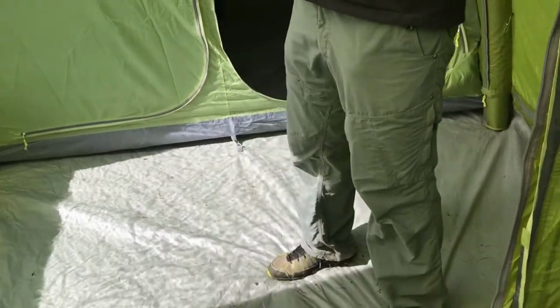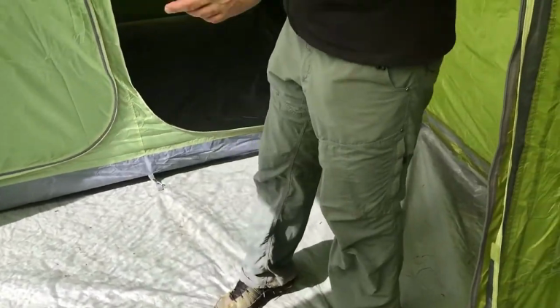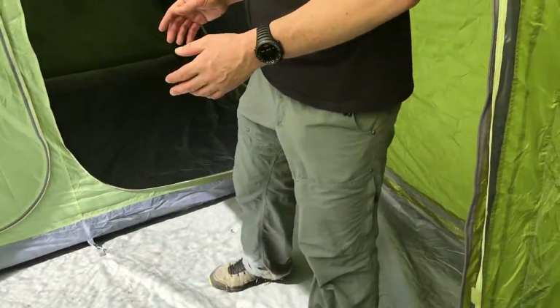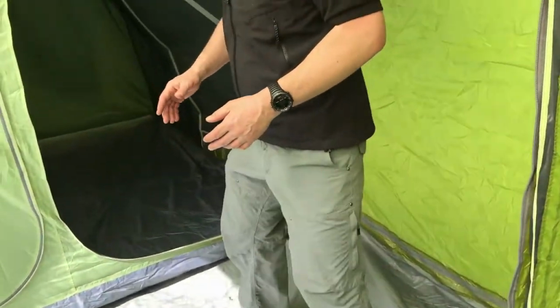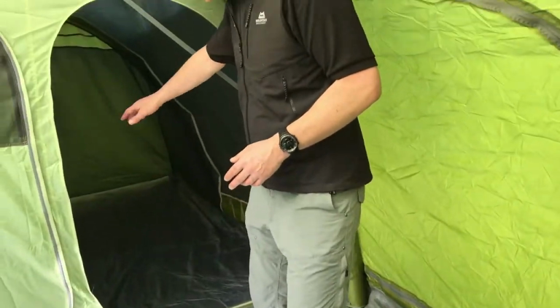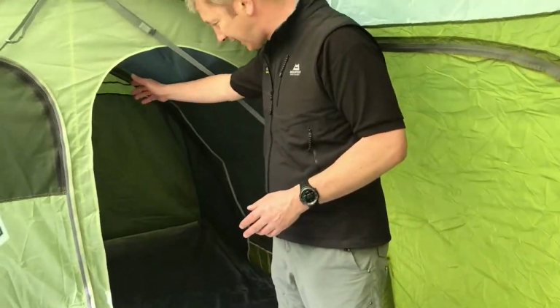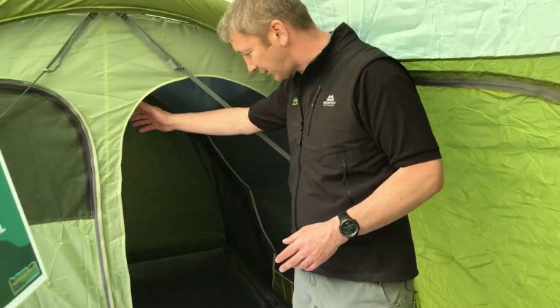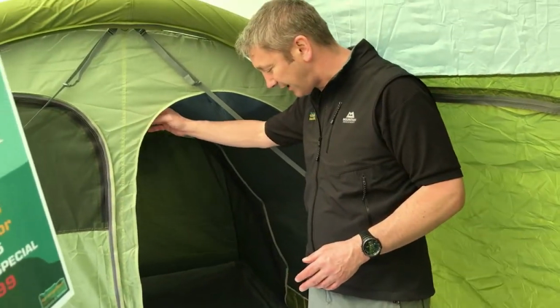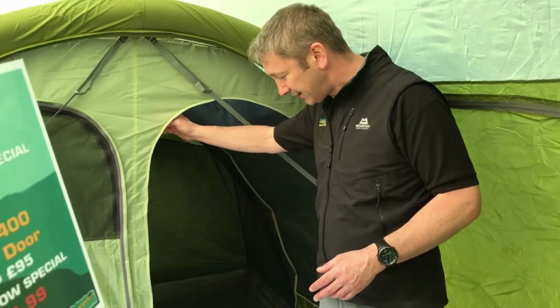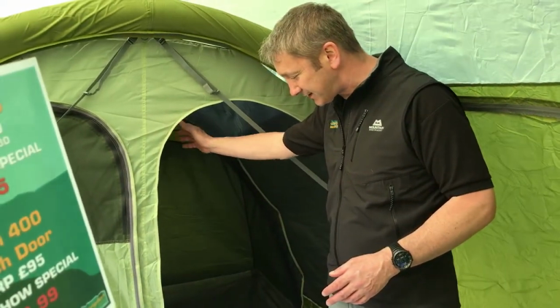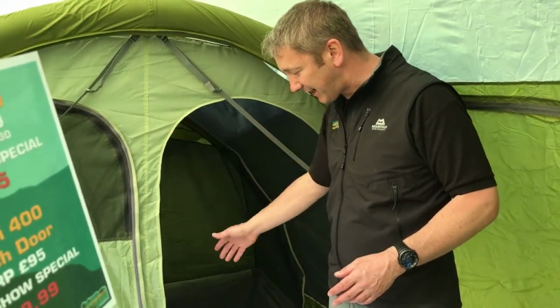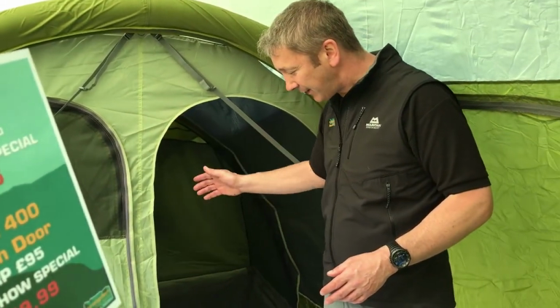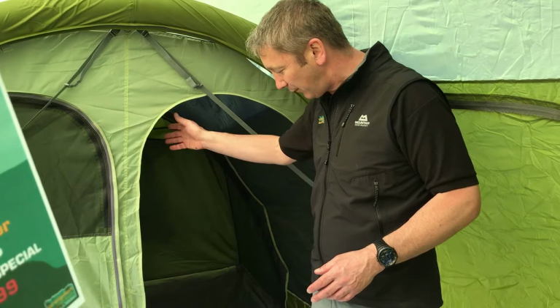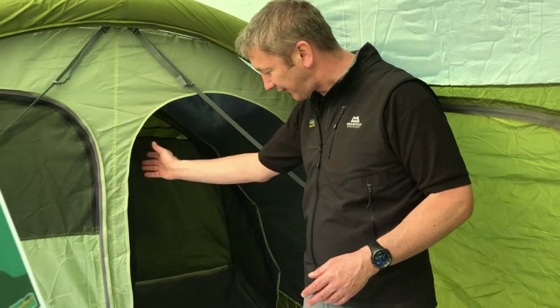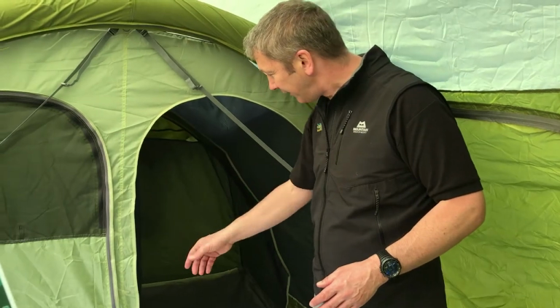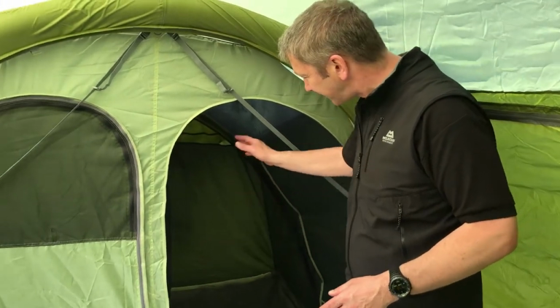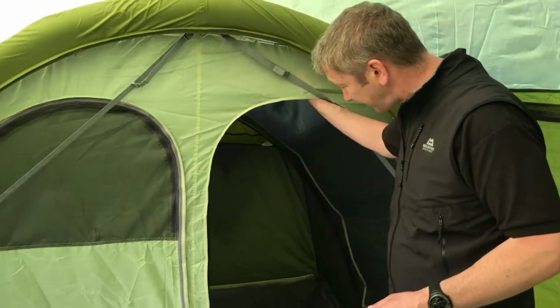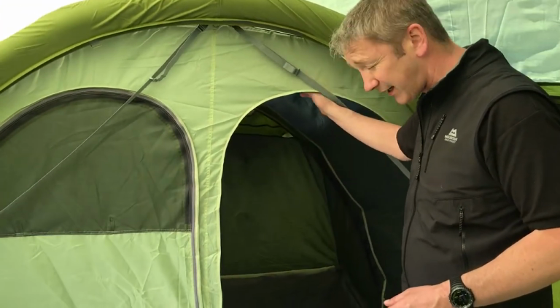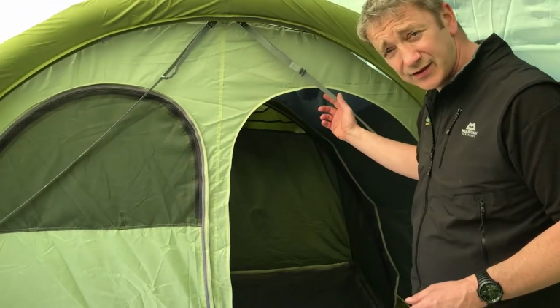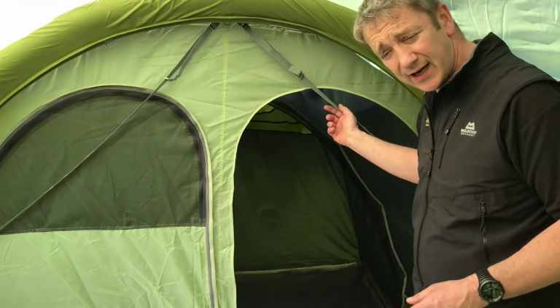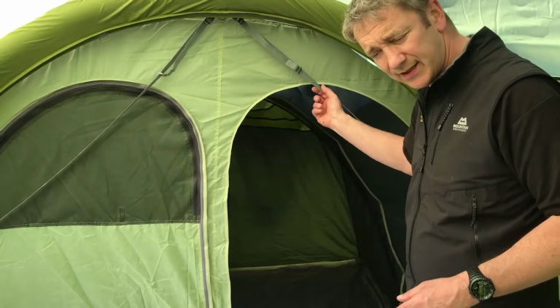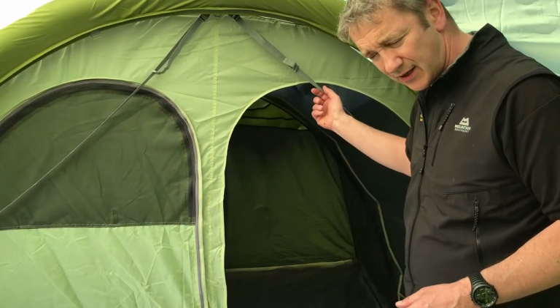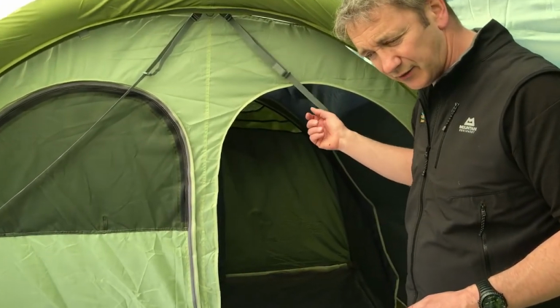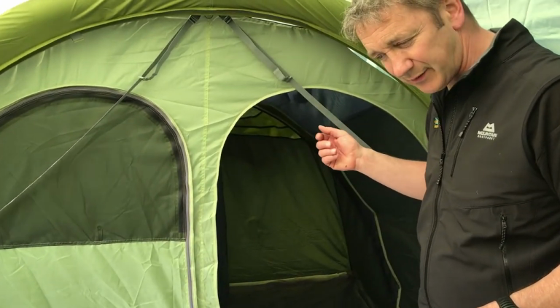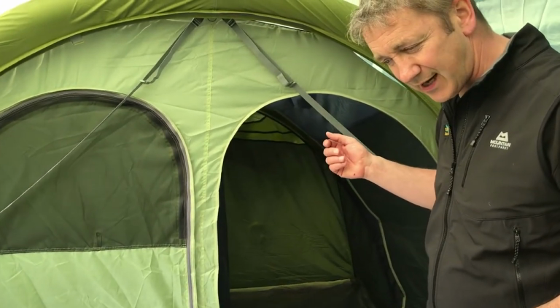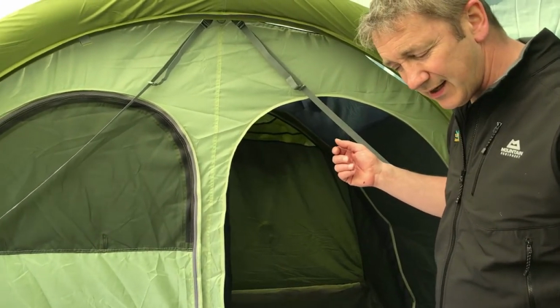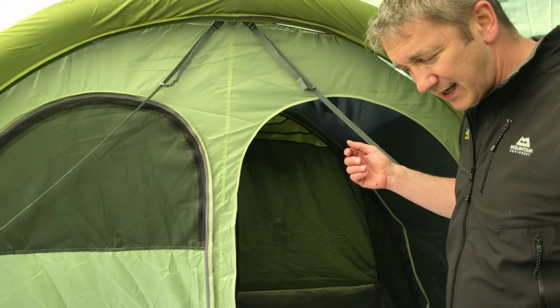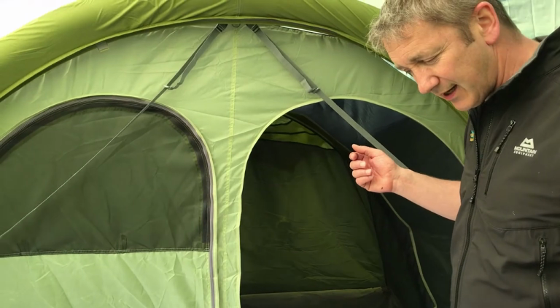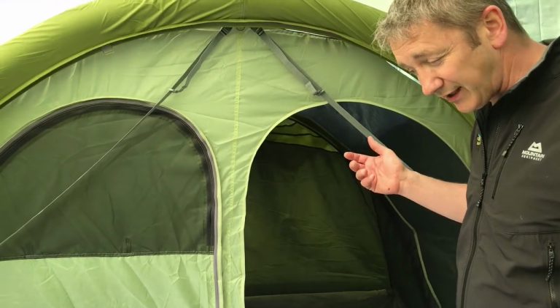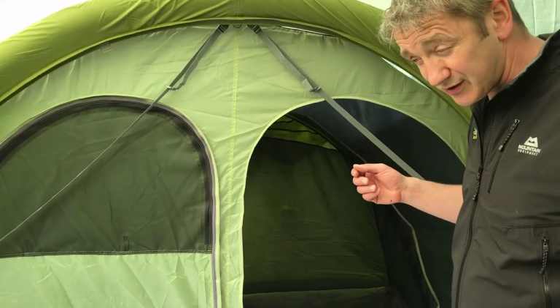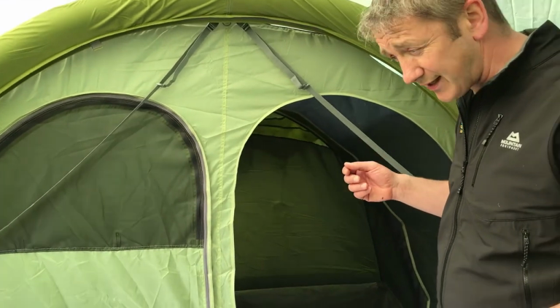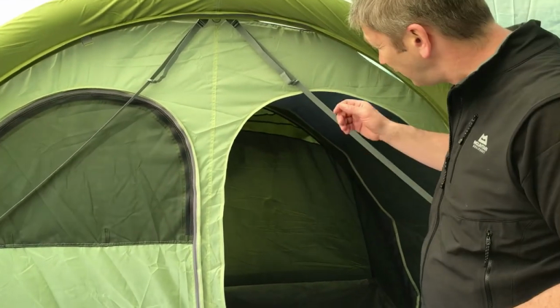In the back of the tent it's got the sleeping area with a divider, and it's a dark sleeping area, so it's really good for sleeping in the bright conditions that you get in the north of Scotland.